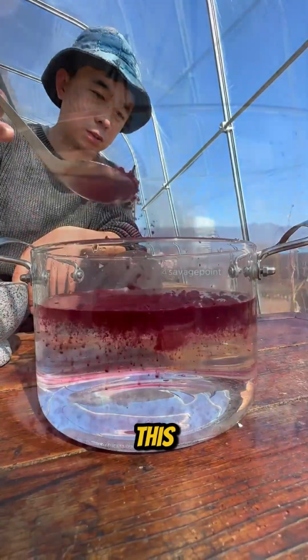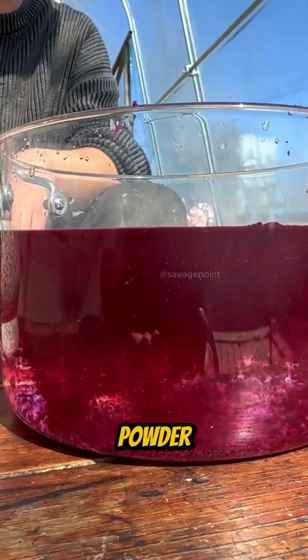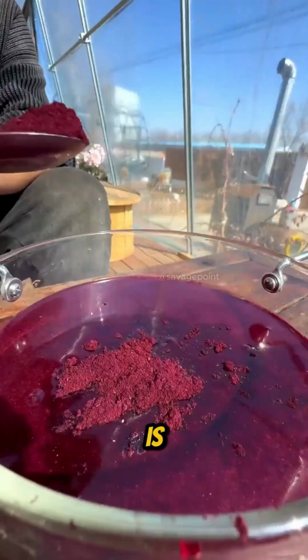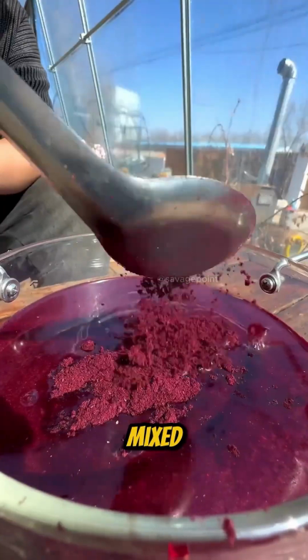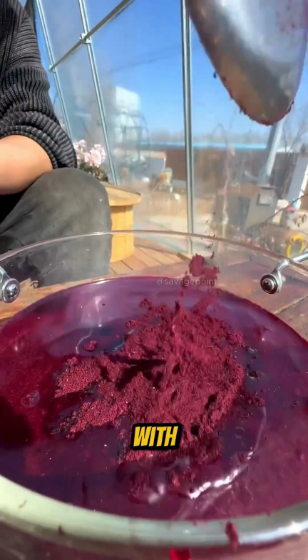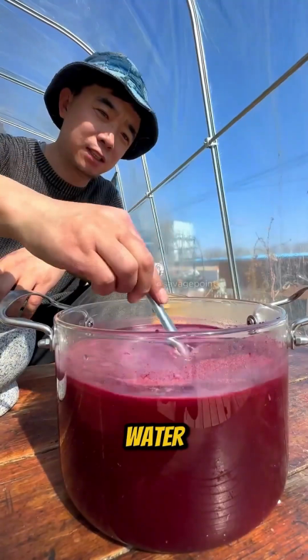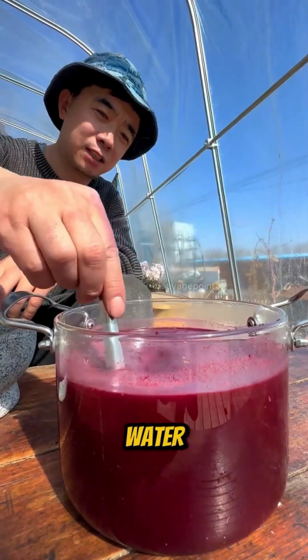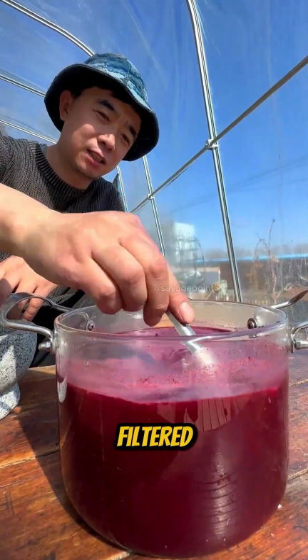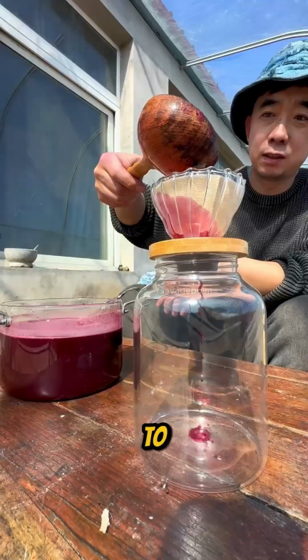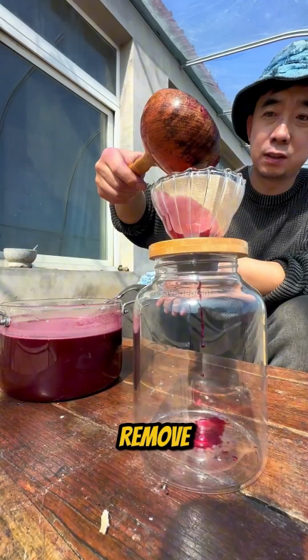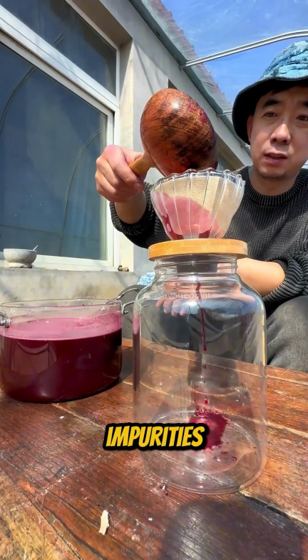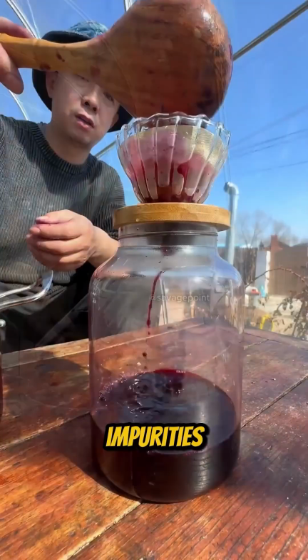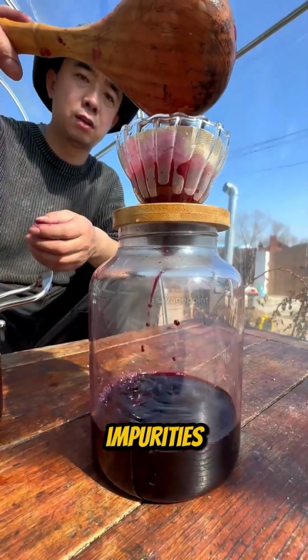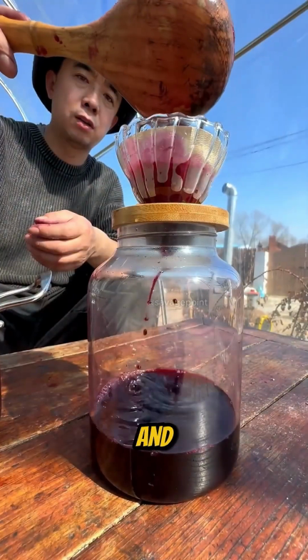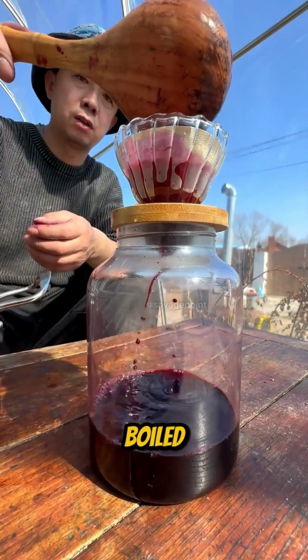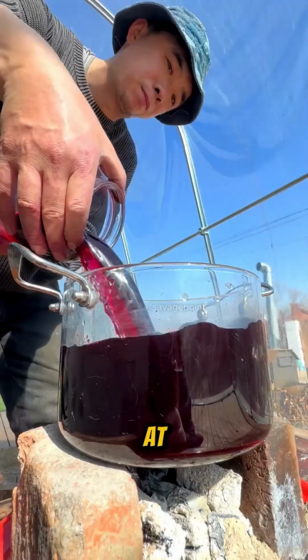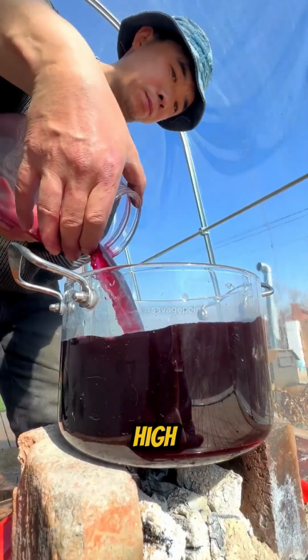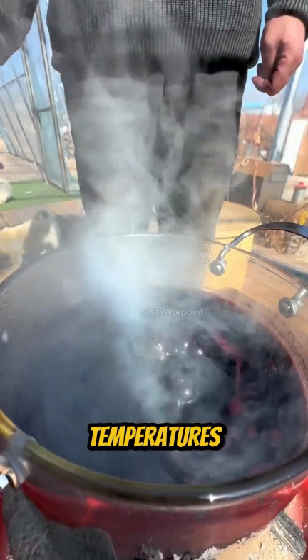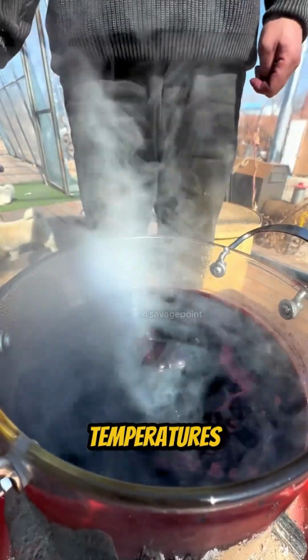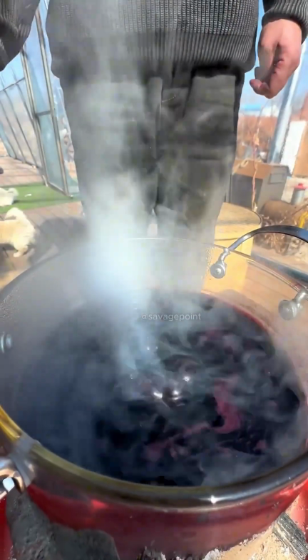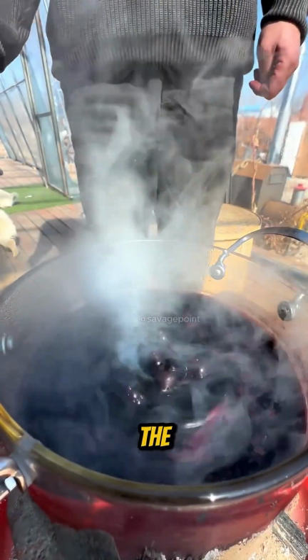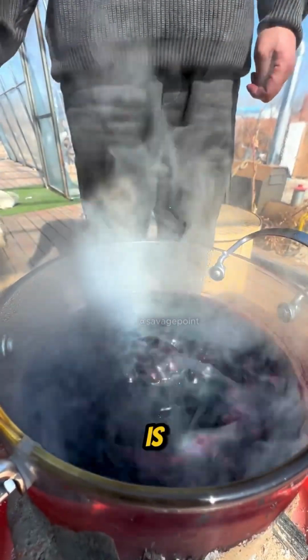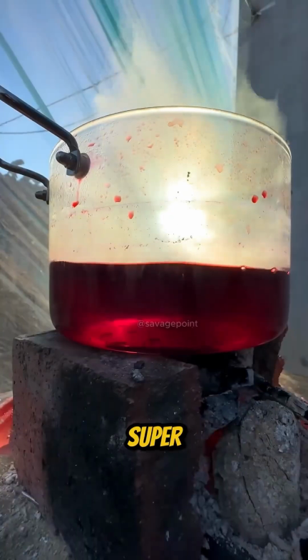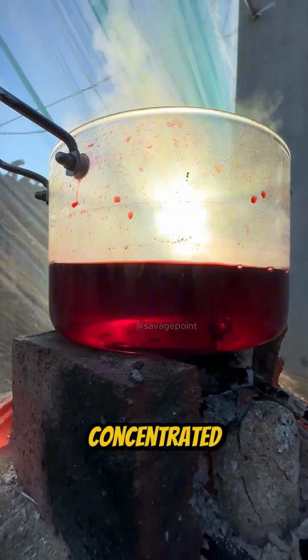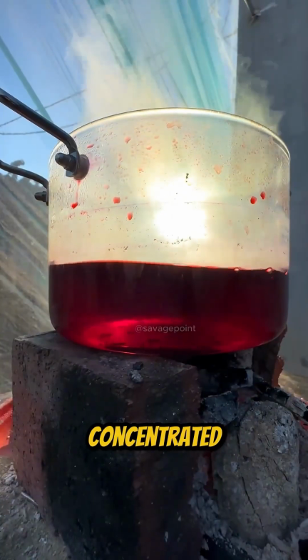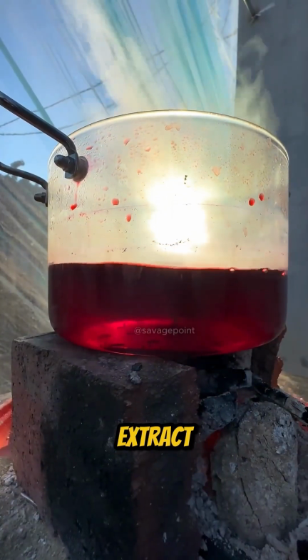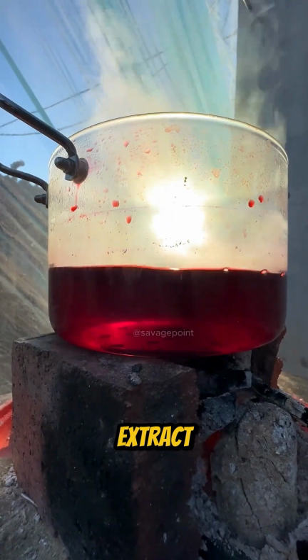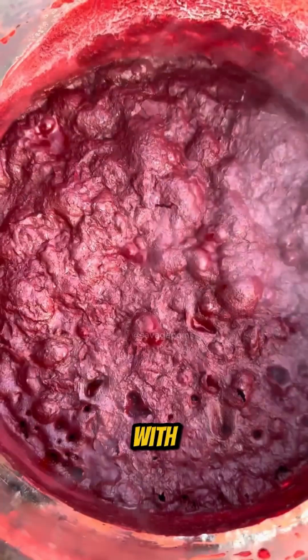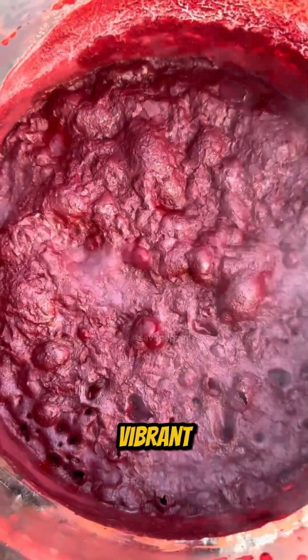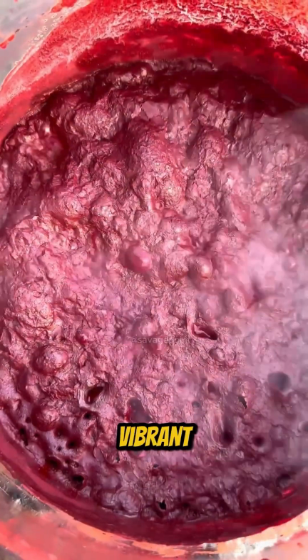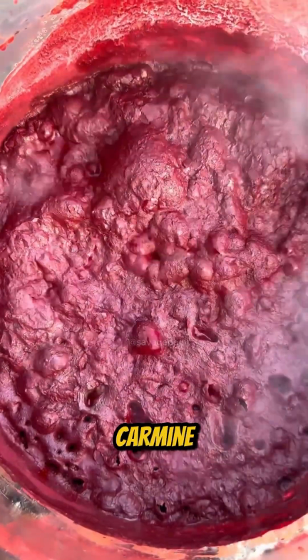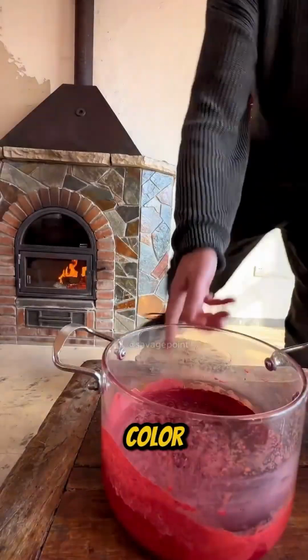This powder is then mixed with water, filtered to remove impurities, and boiled at high temperatures. The result is a super concentrated extract with a vibrant carmine color.